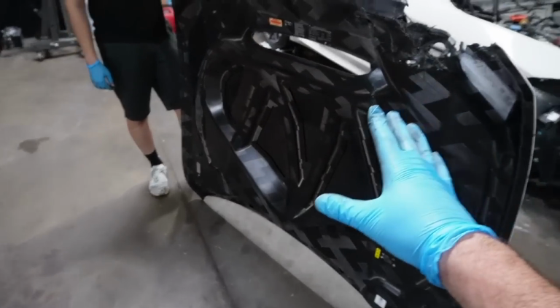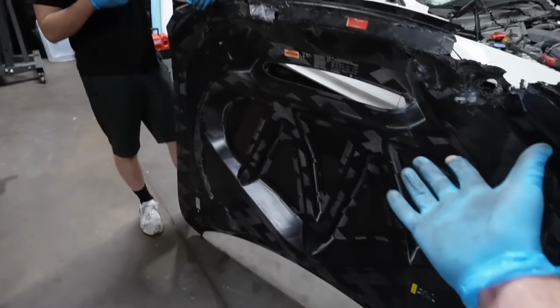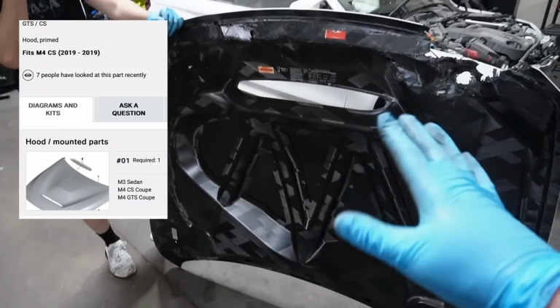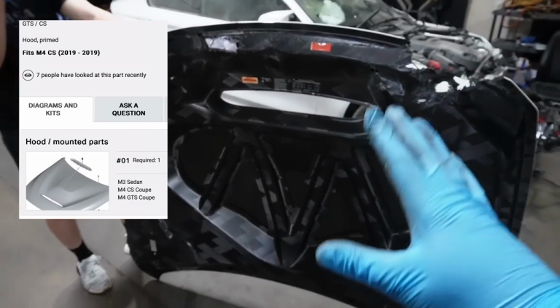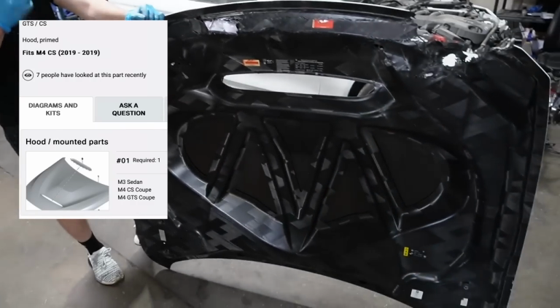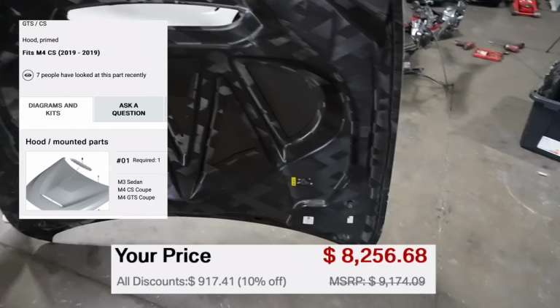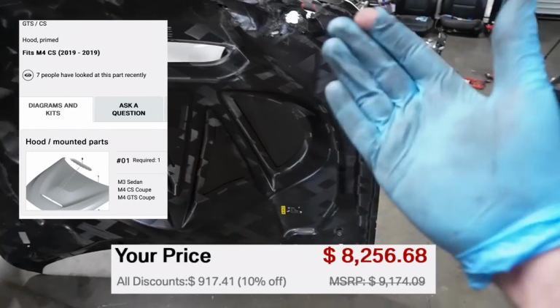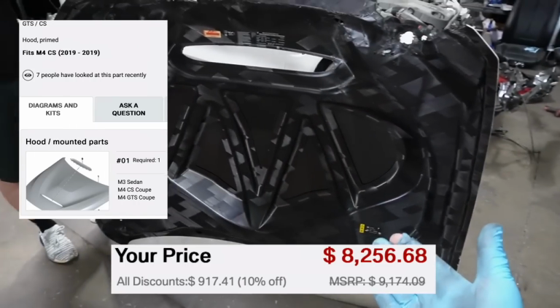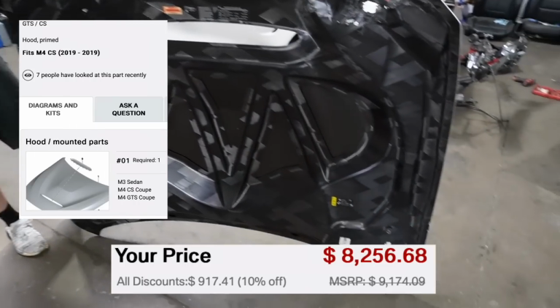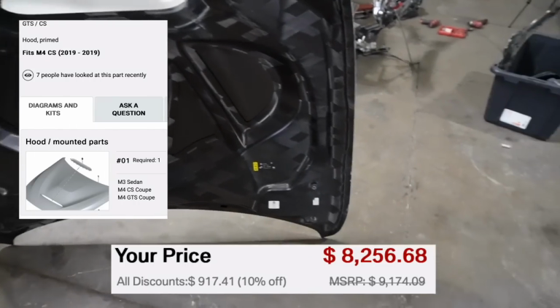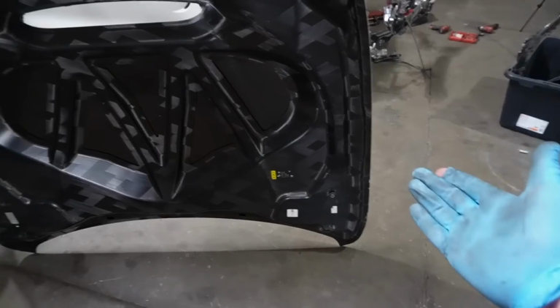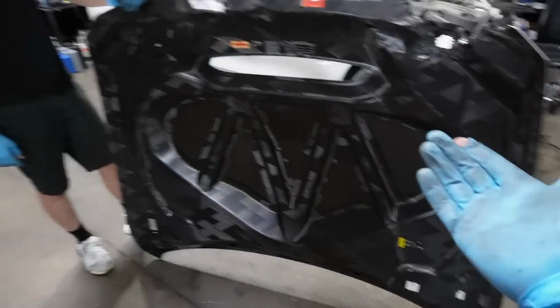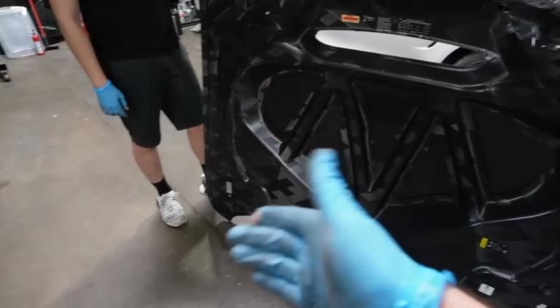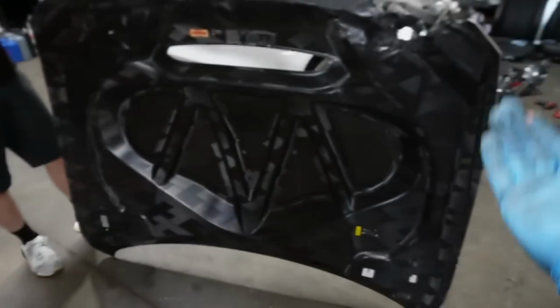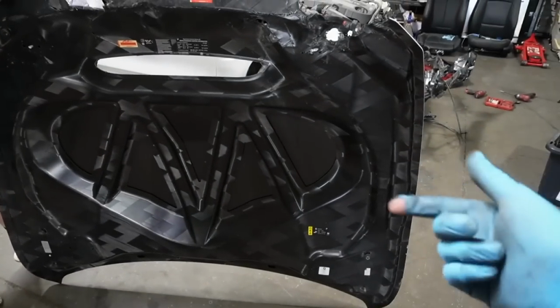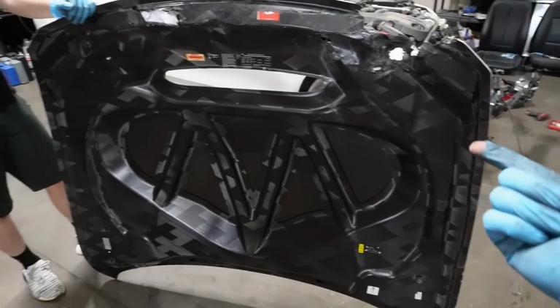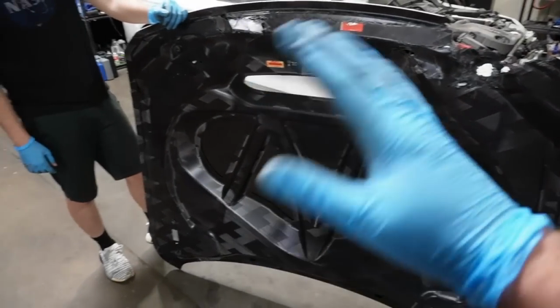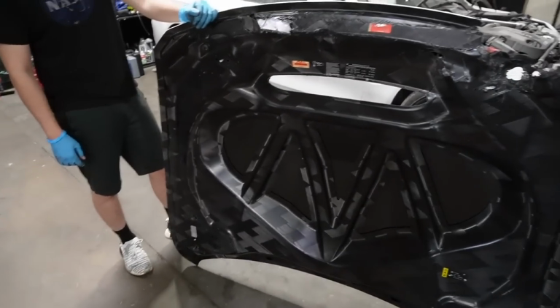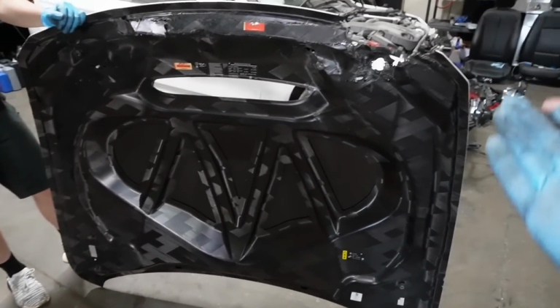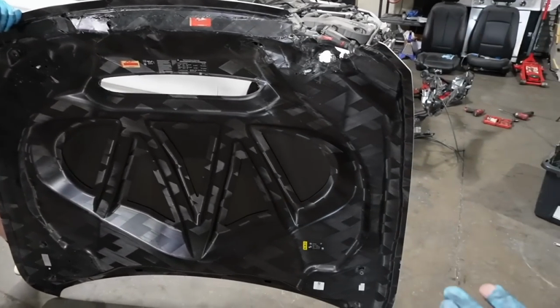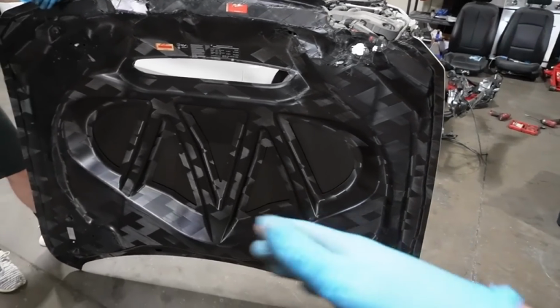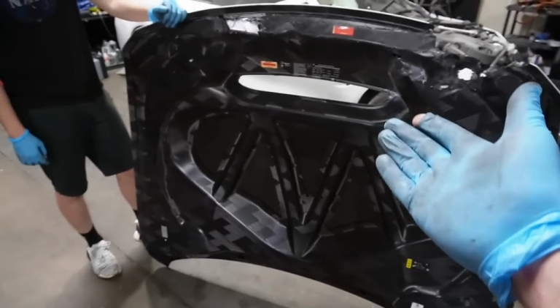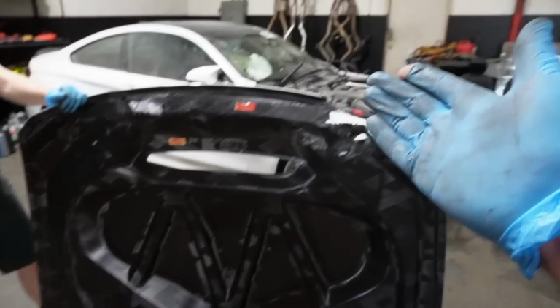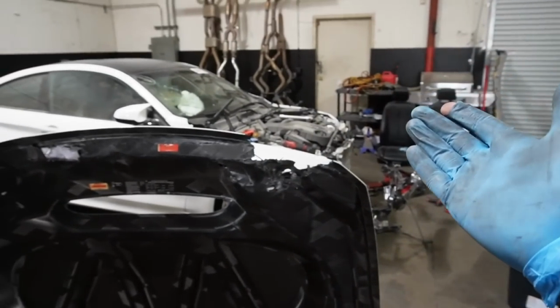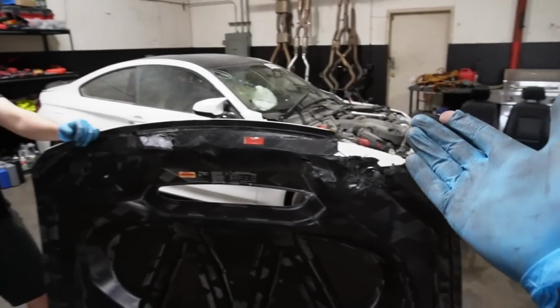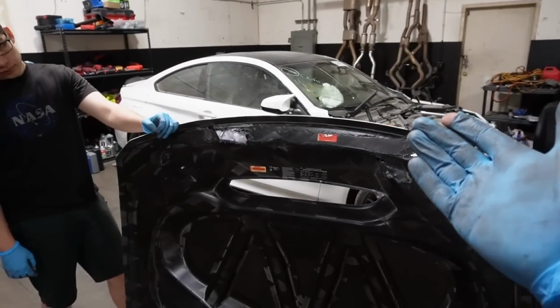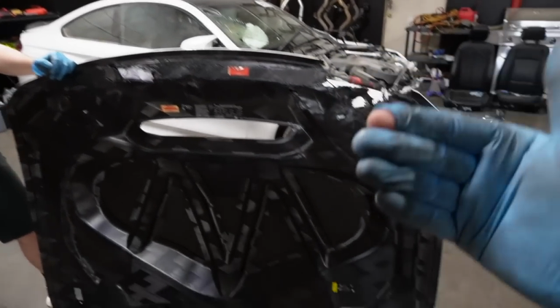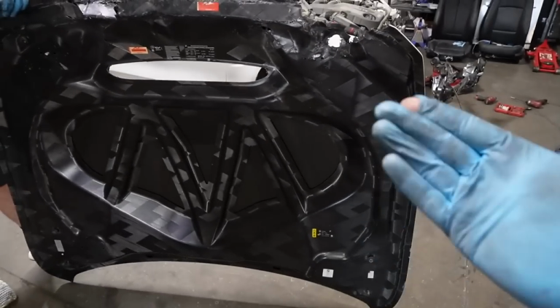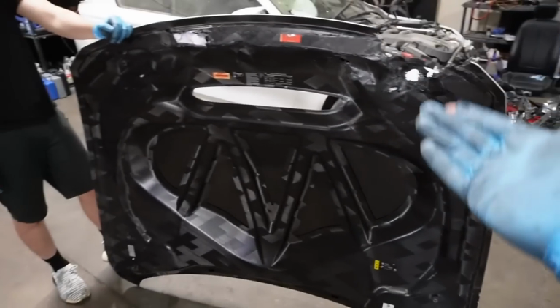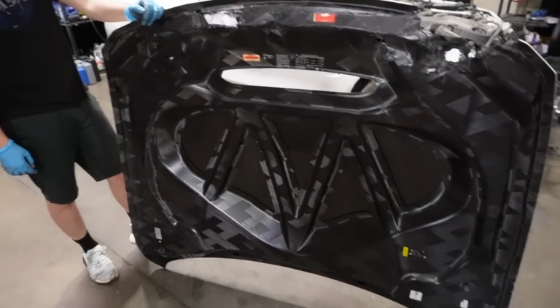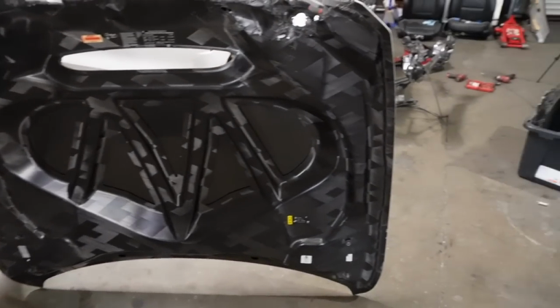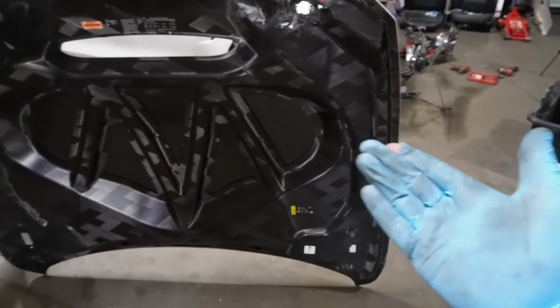These hoods, brand new, run about $10,000 to $12,000, which is absolutely insane. So if we can find a used one for a fraction of that price, we'll go with that. If not, we'll see what other options there are, because obviously into a salvage title M4 CS, it's not really worth dumping $10,000 to $12,000 on just a hood.